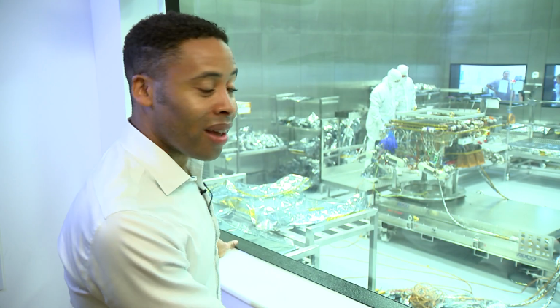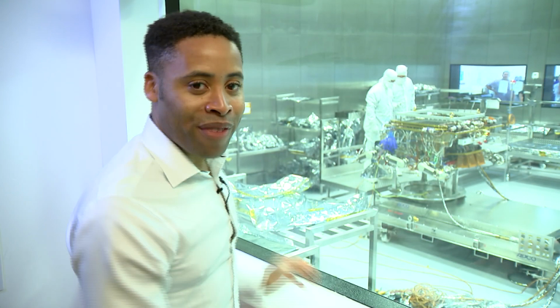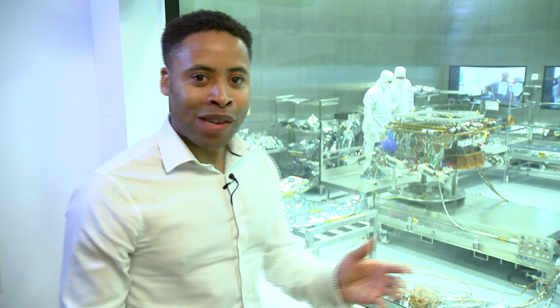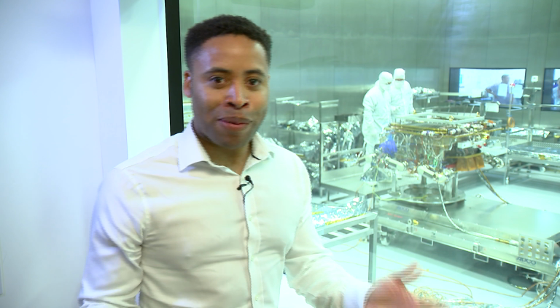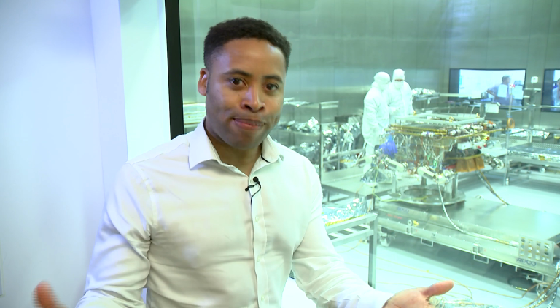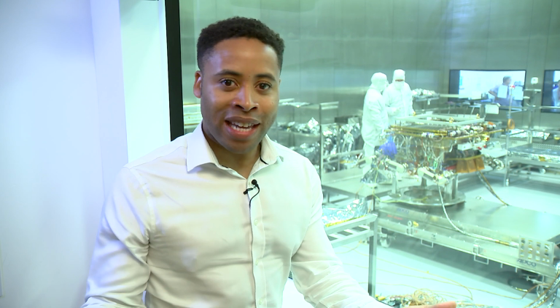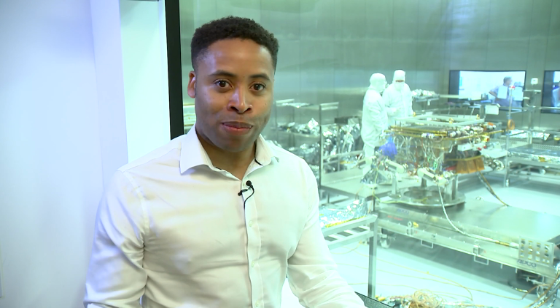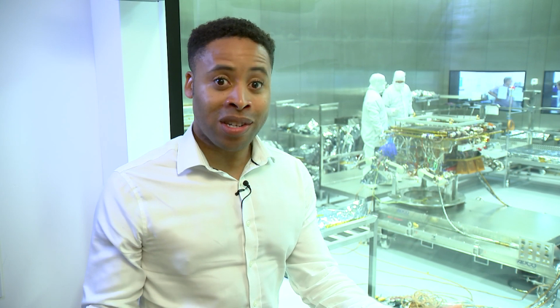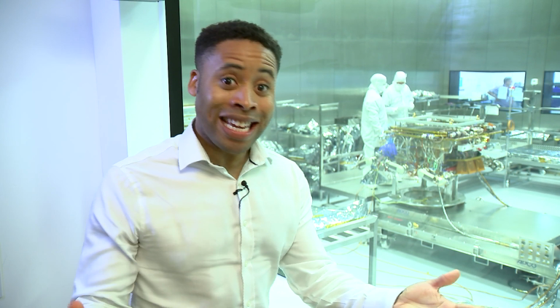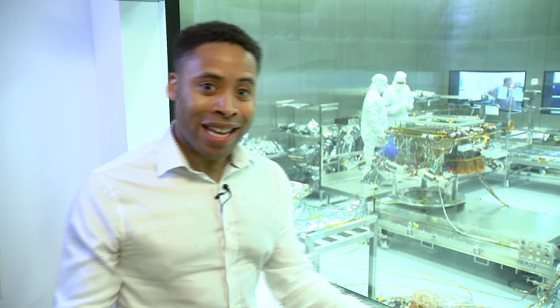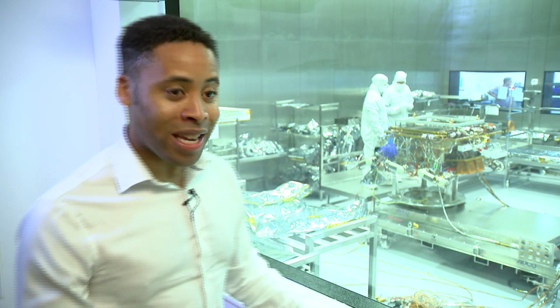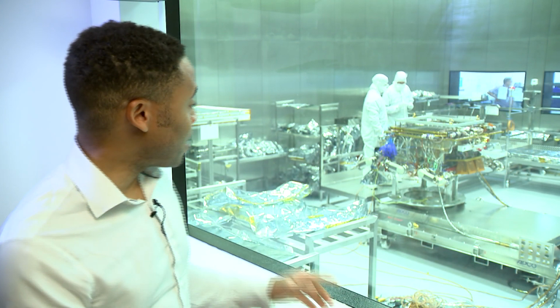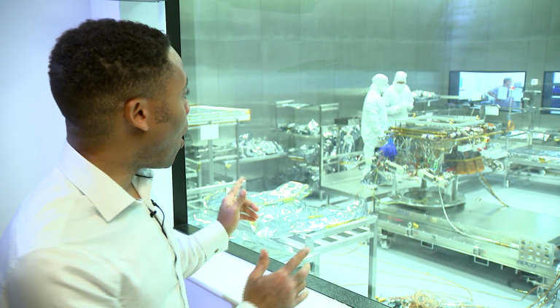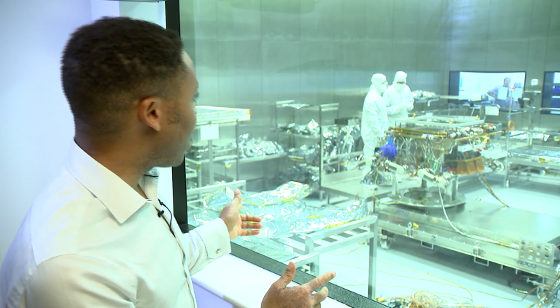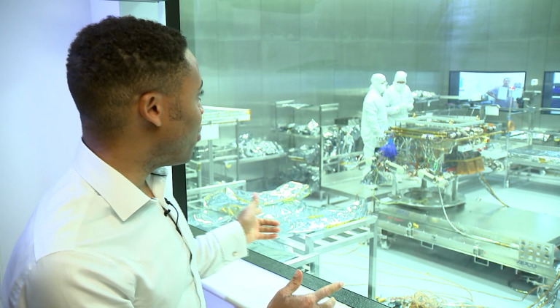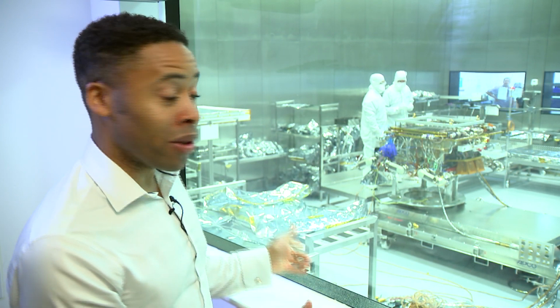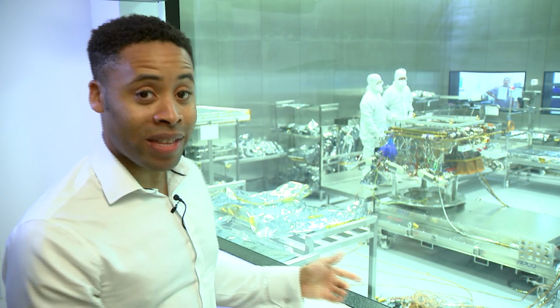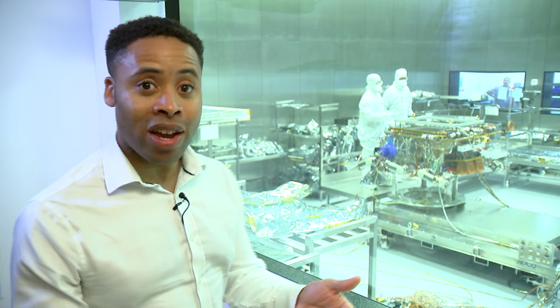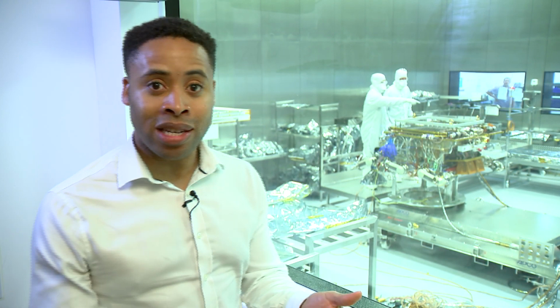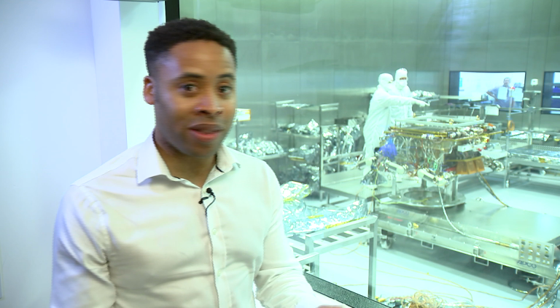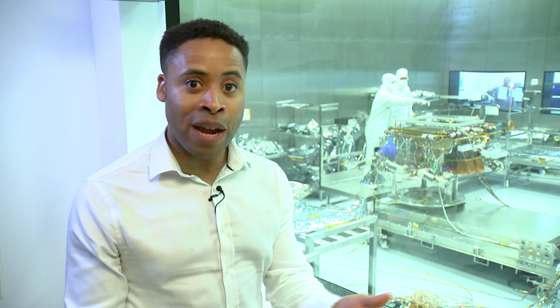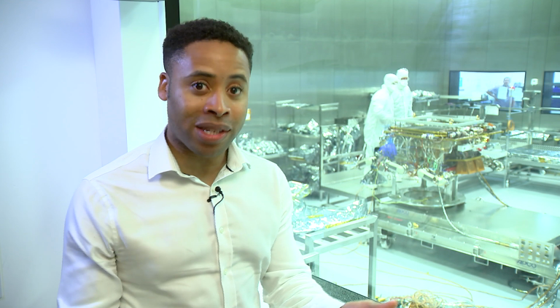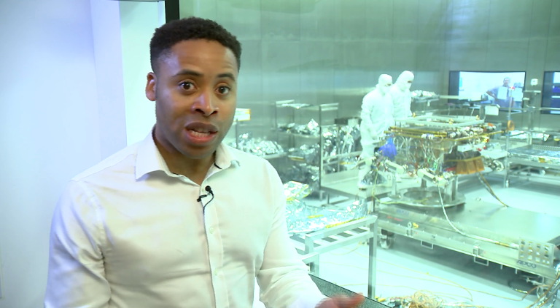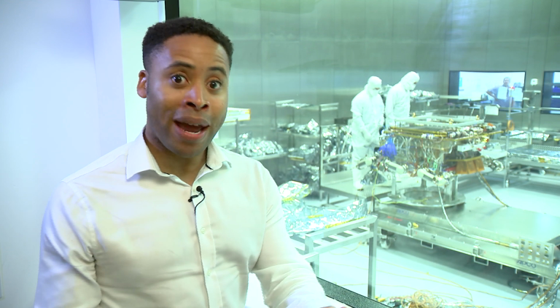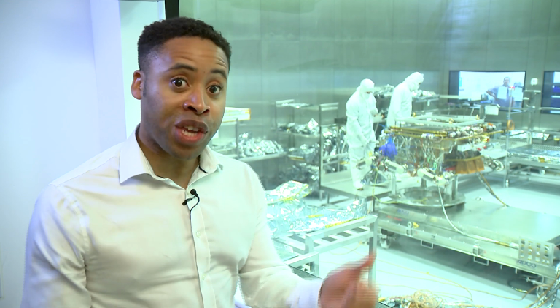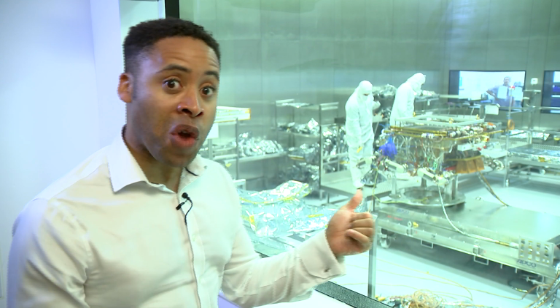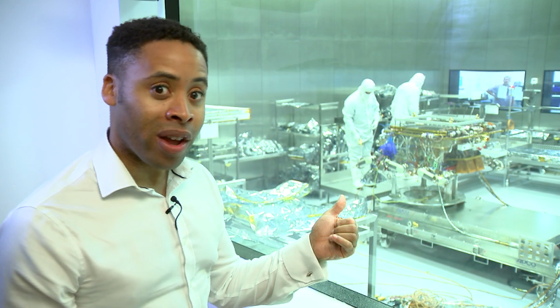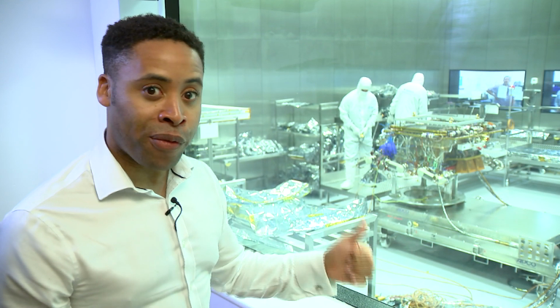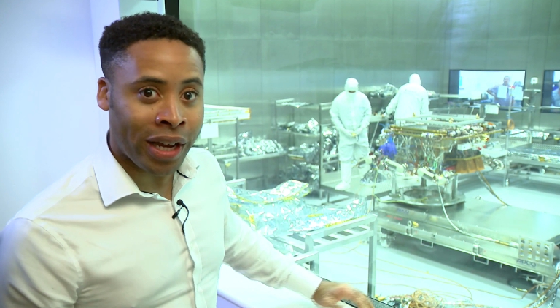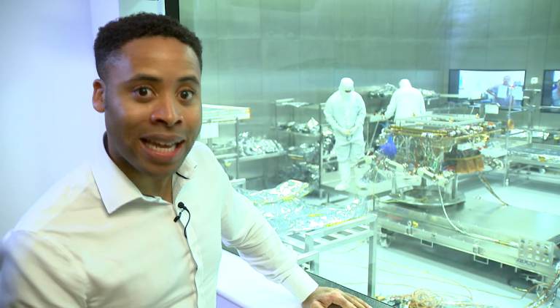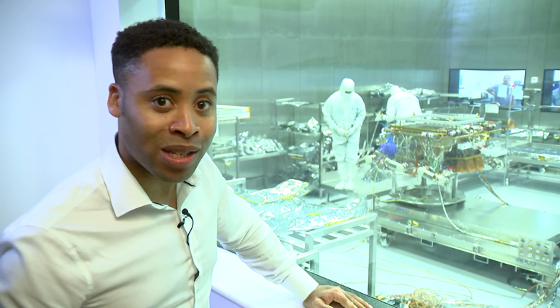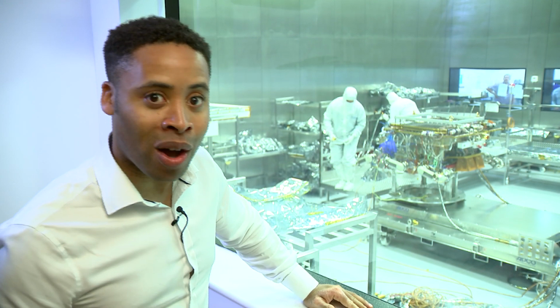If this looks a bit space-age, it's because it is. This is a bio-cleanroom, and these scientists are doing their very best to prepare this rover before it gets sent to Mars.